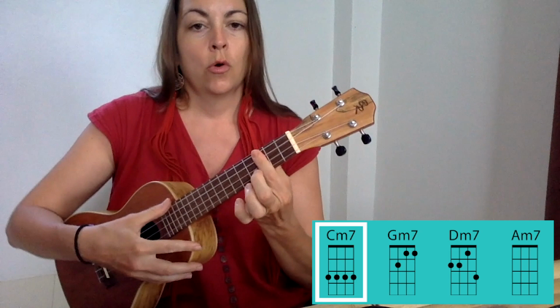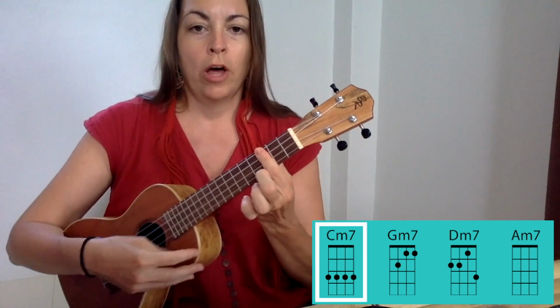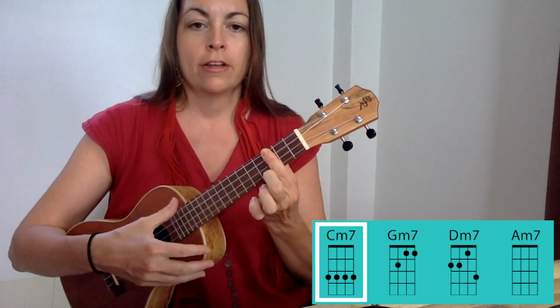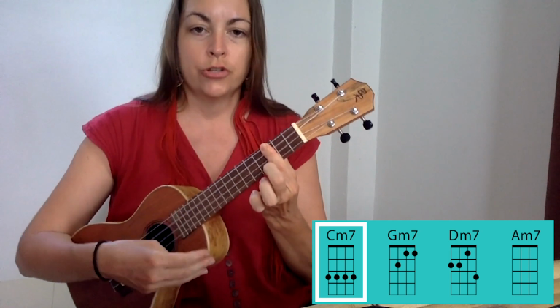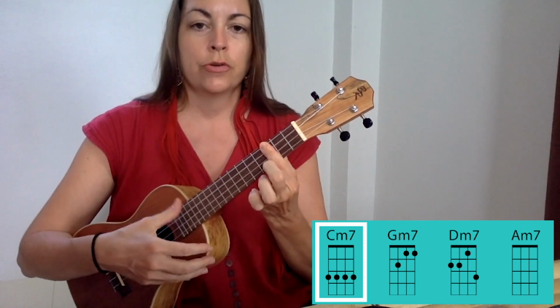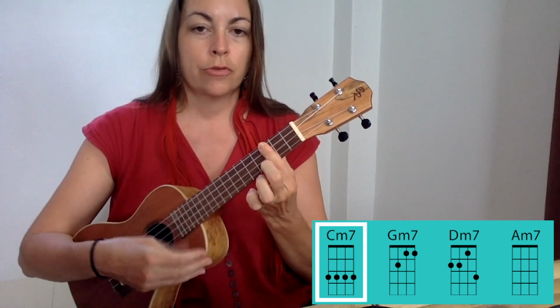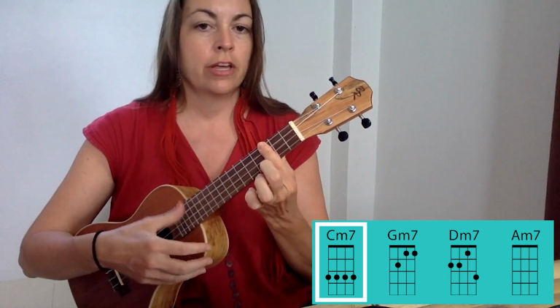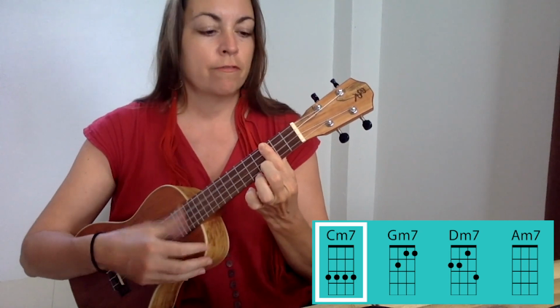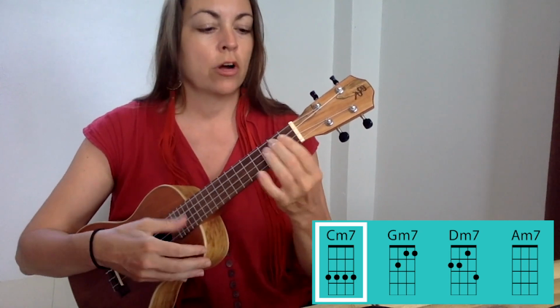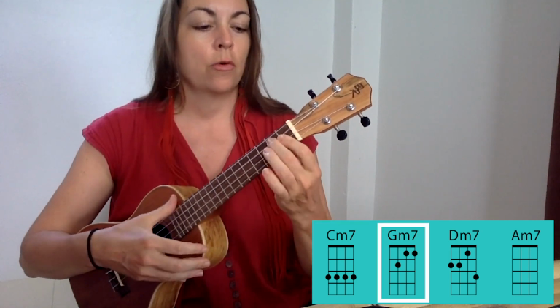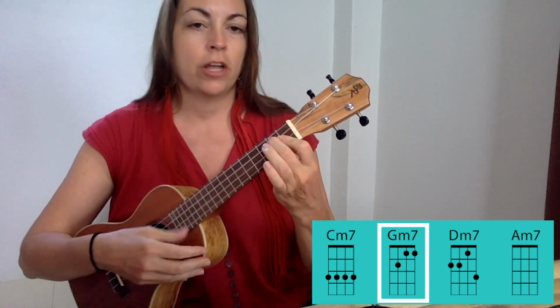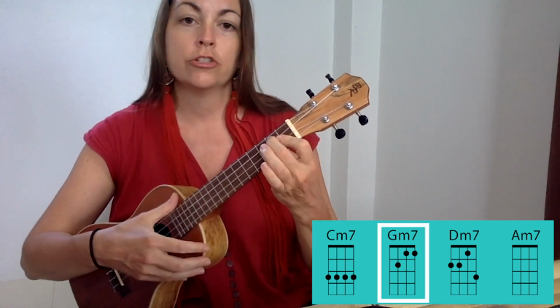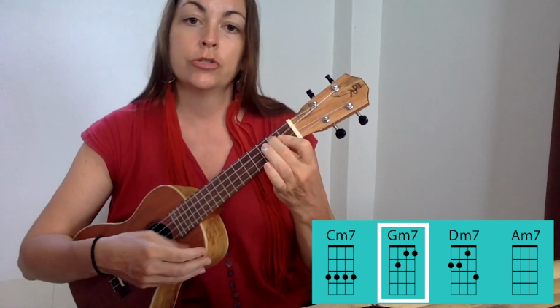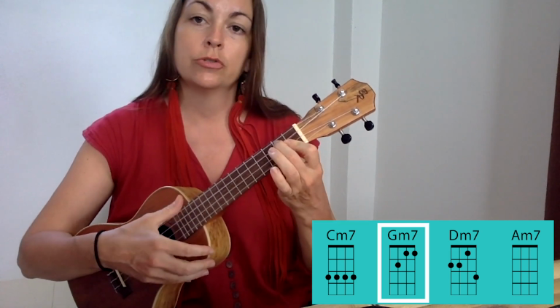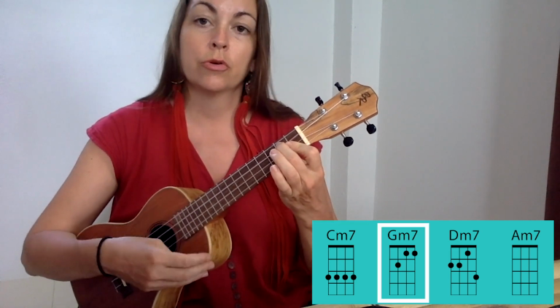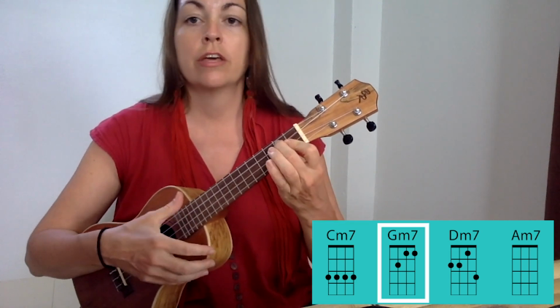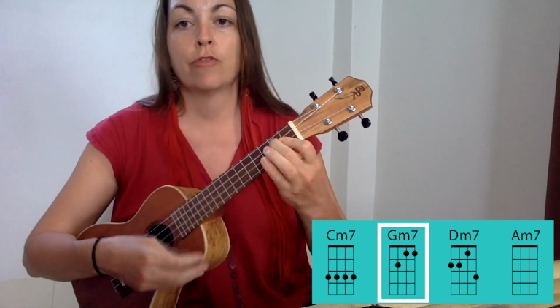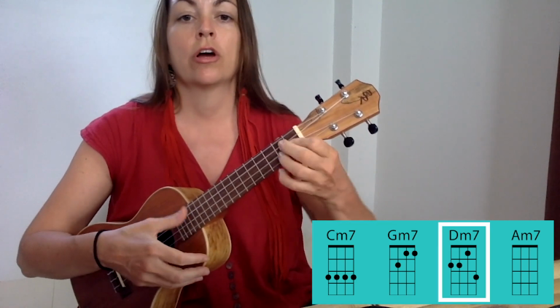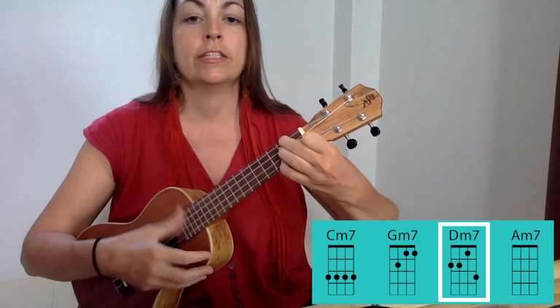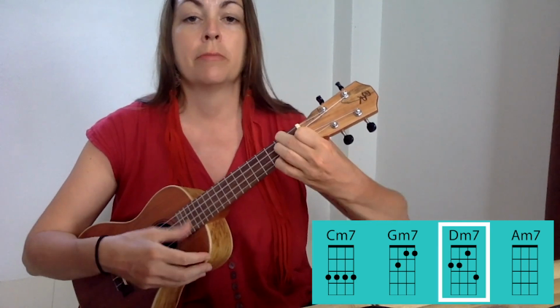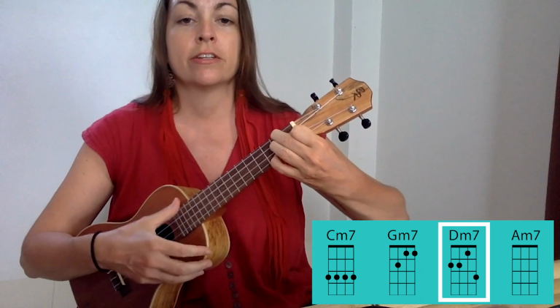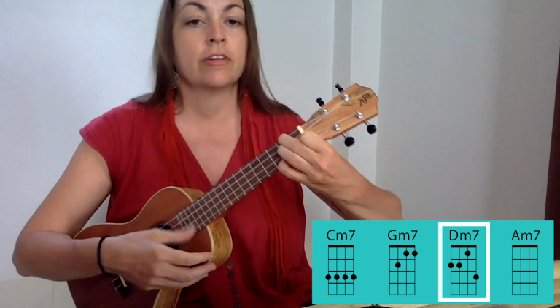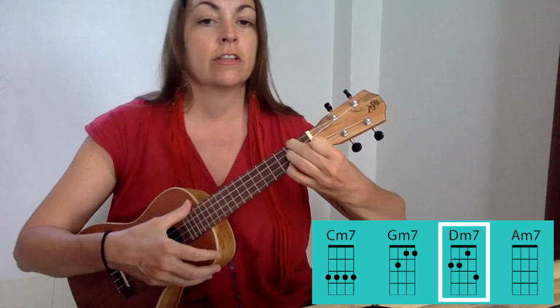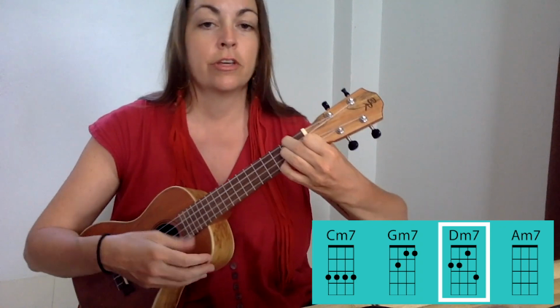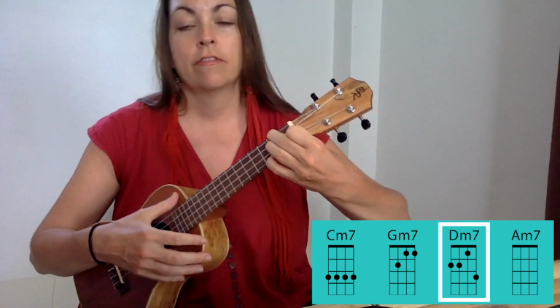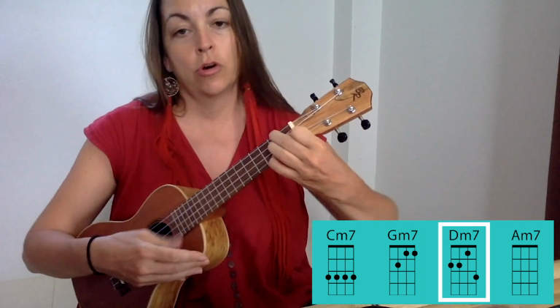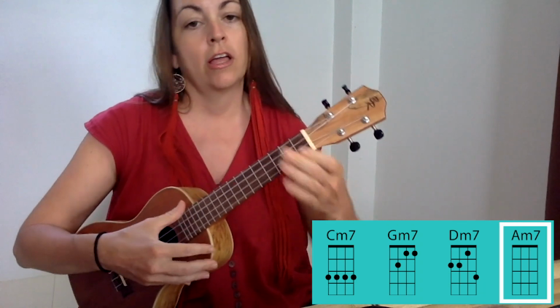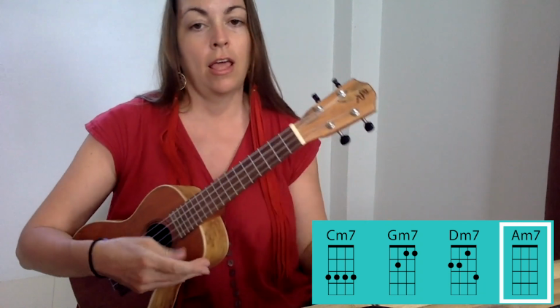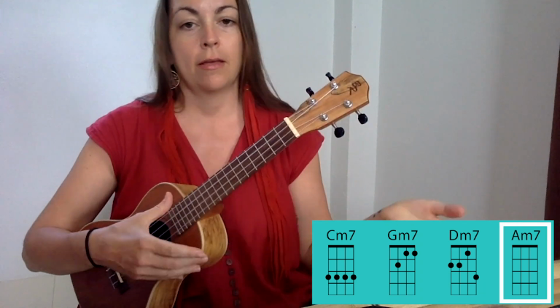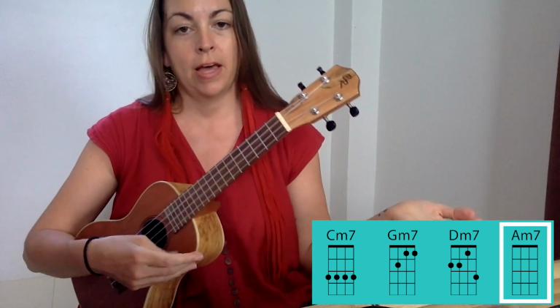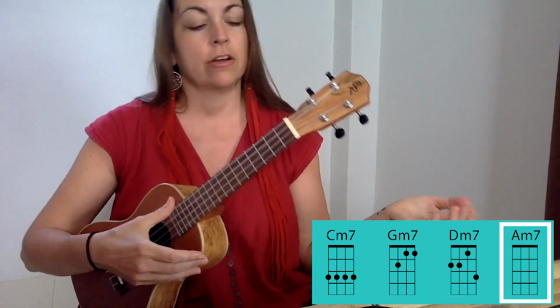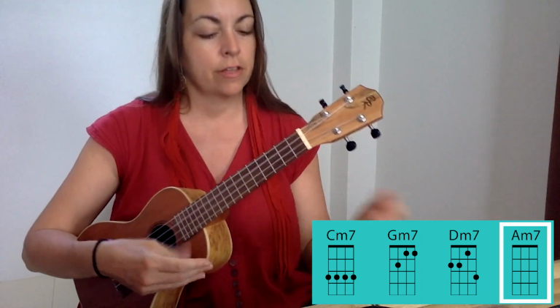One, two, three, four — one, two, three, four — D minor 7, three, four — A minor 7.